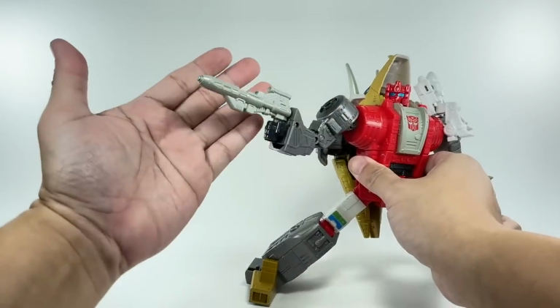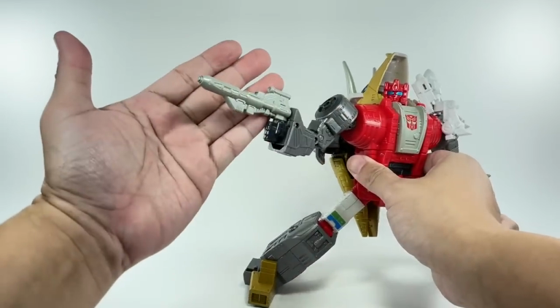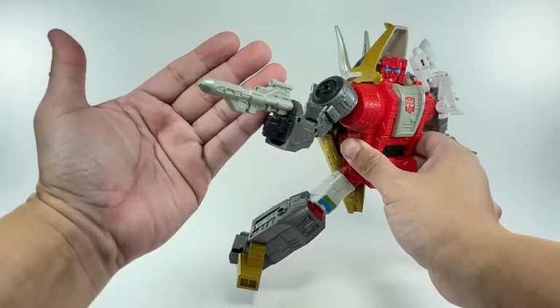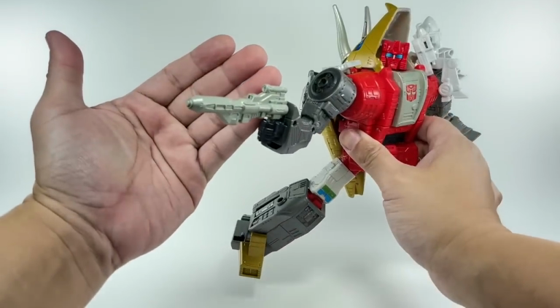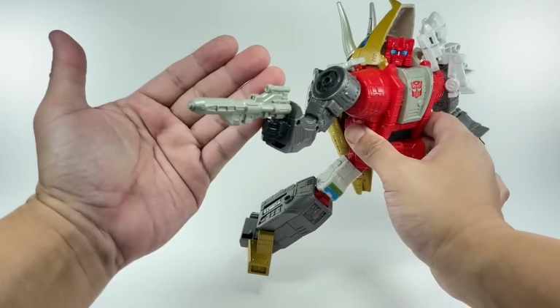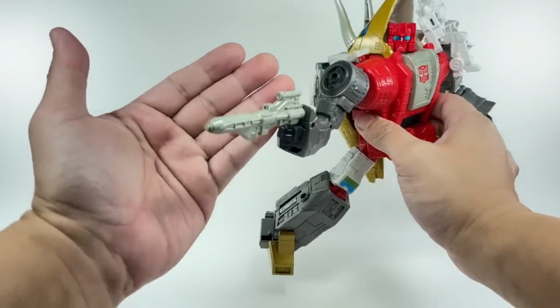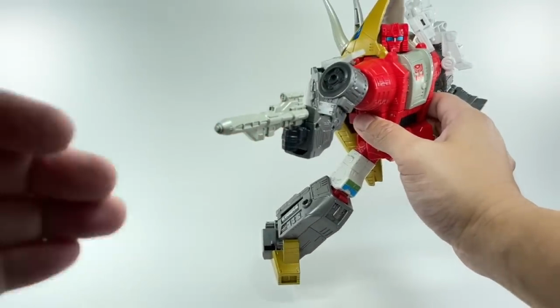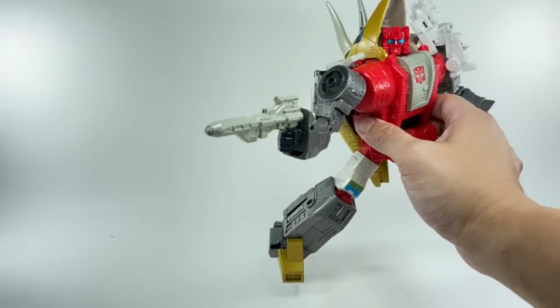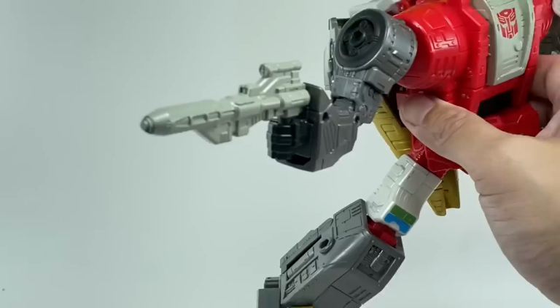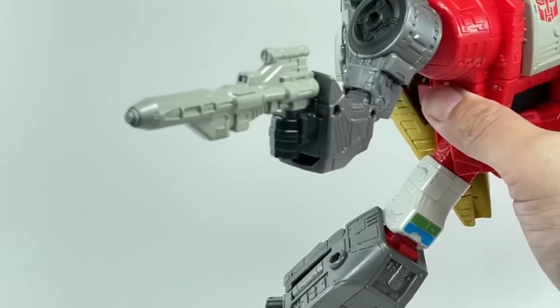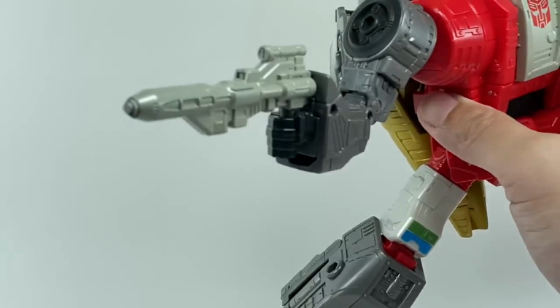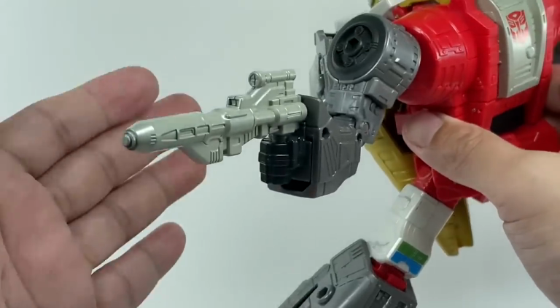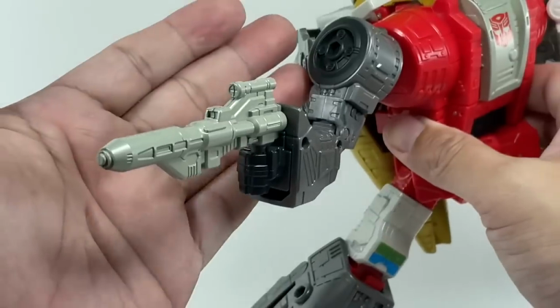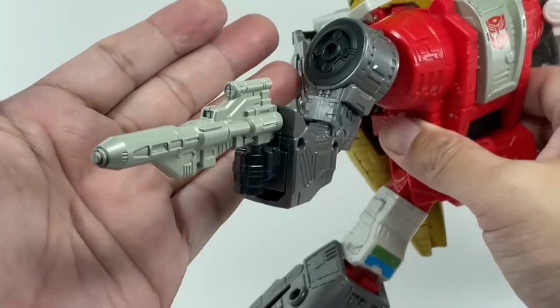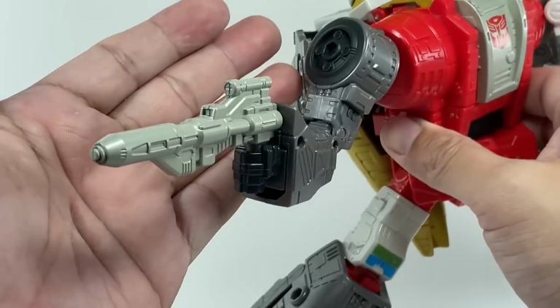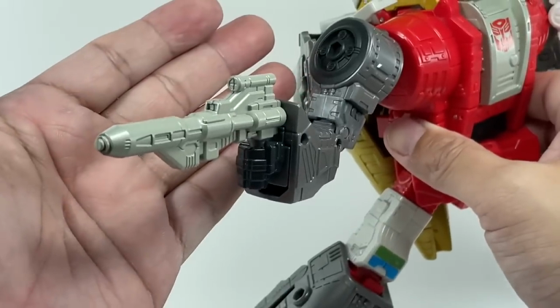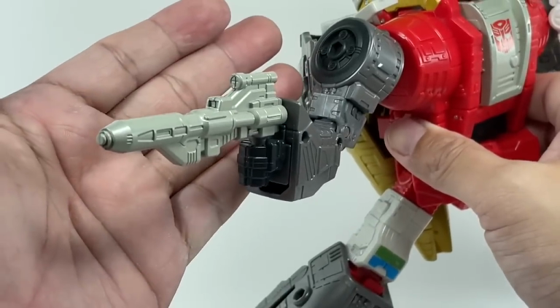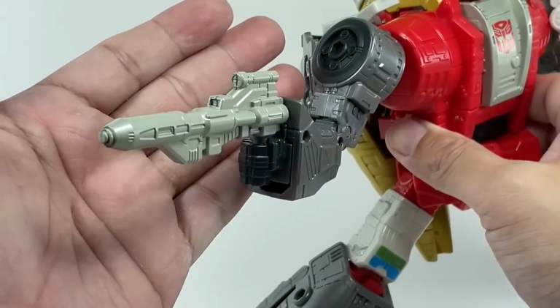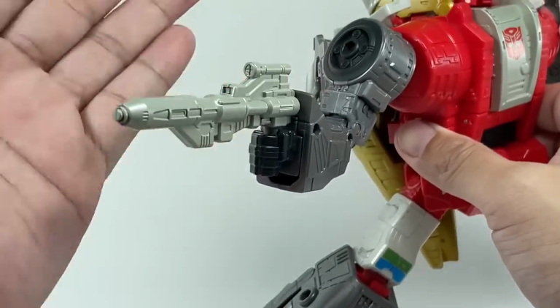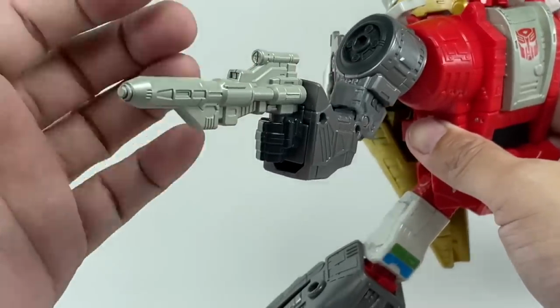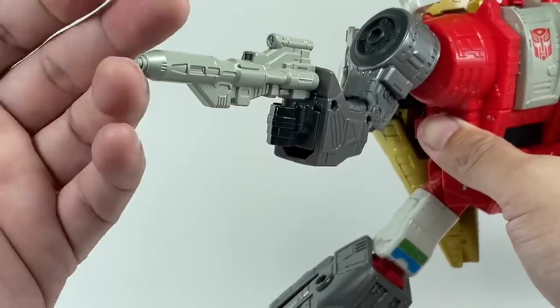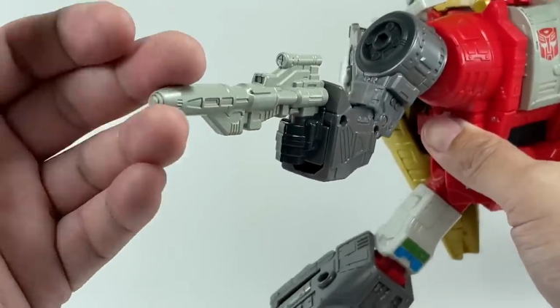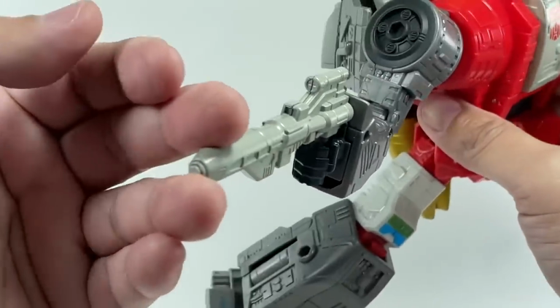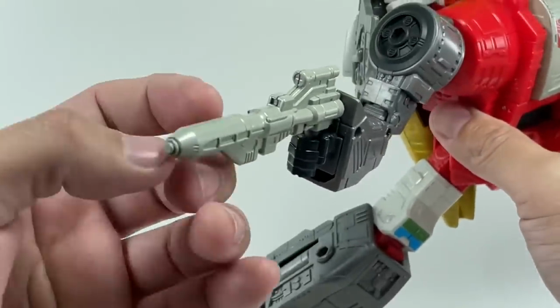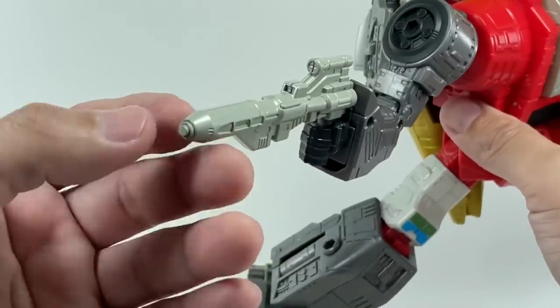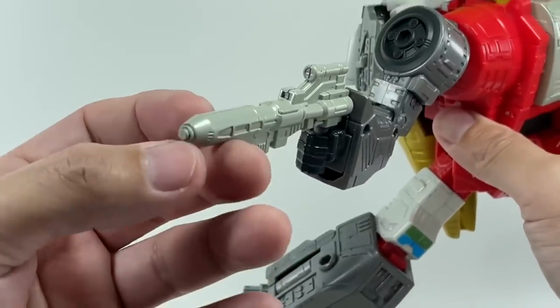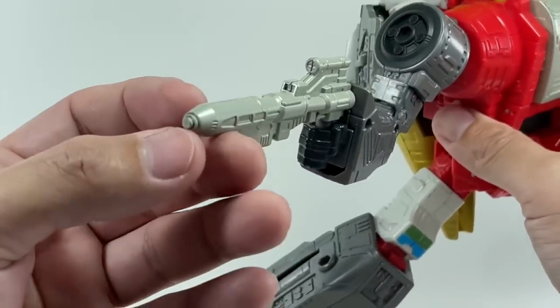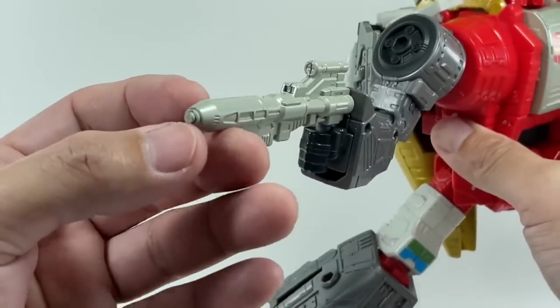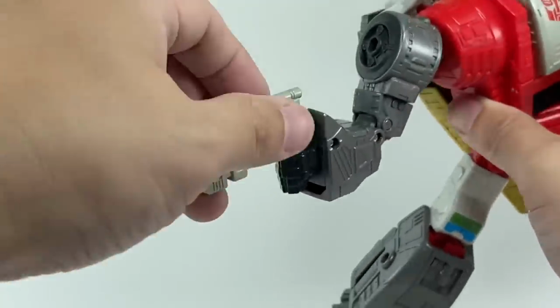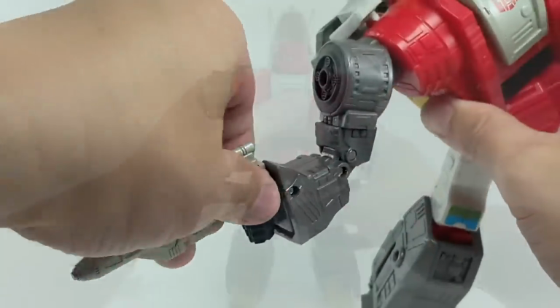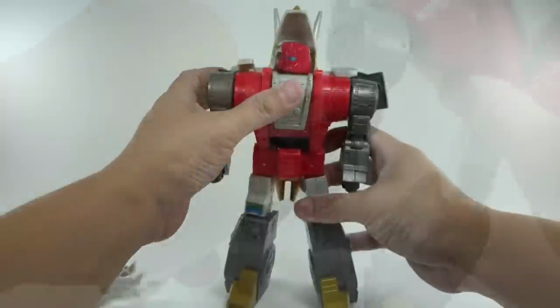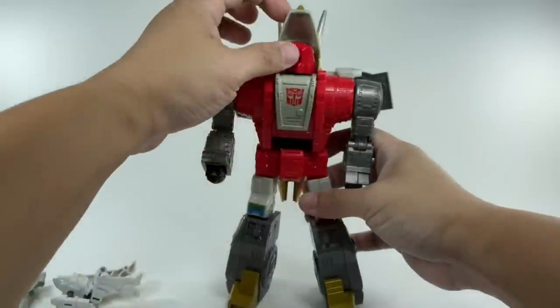Slag does come with his trademark G1-esque blaster. It's done in this pearlescent type of gray — it's not black, which I was very surprised by, but I'm glad they did it in this kind of color. It's got that shimmer going on.